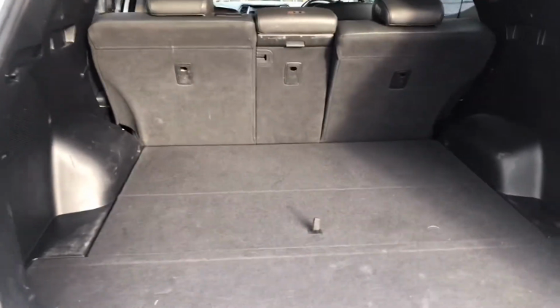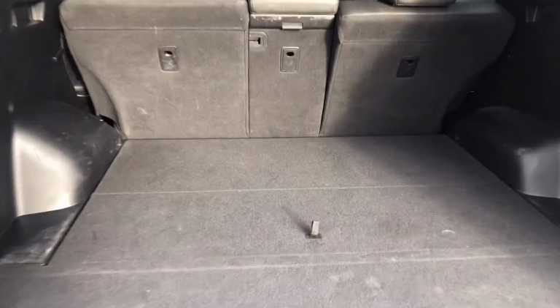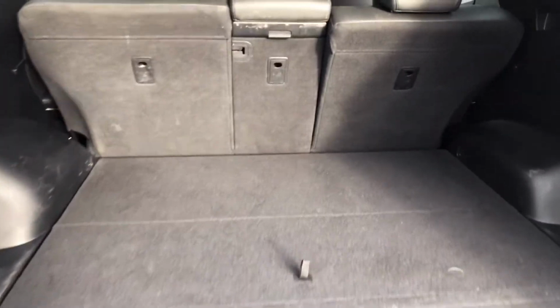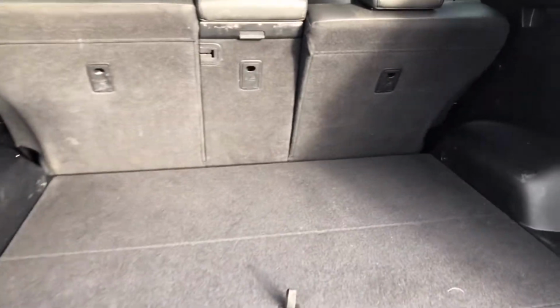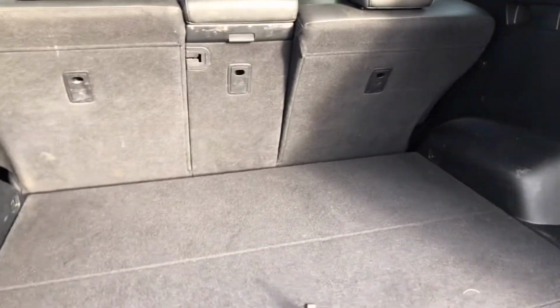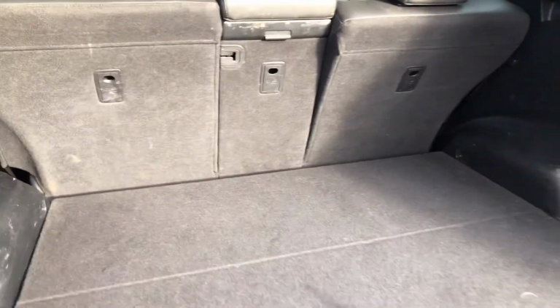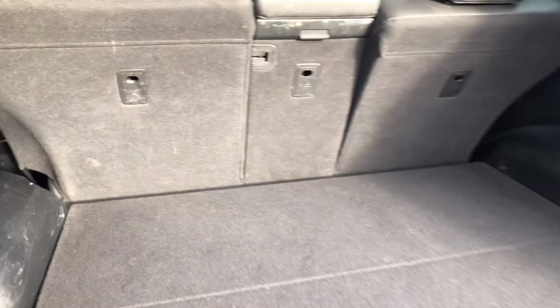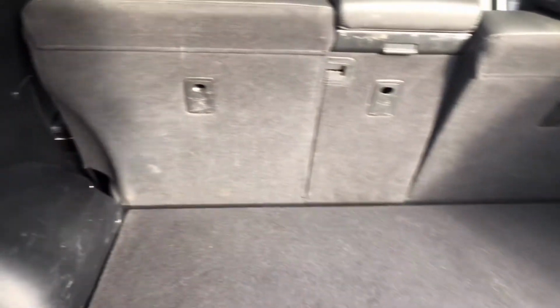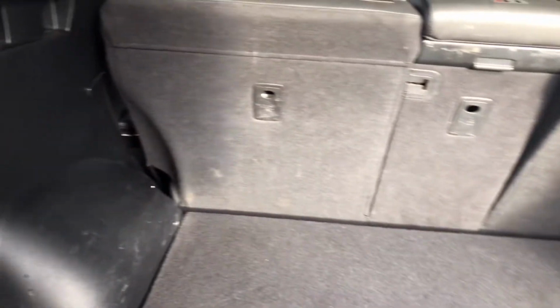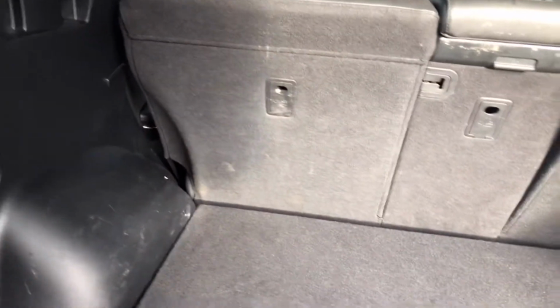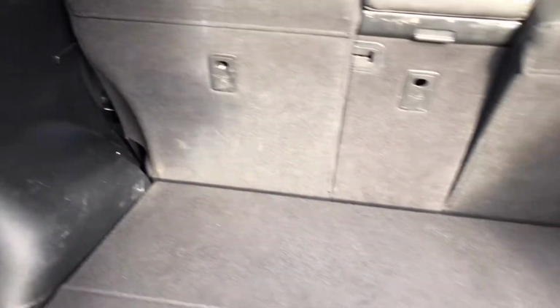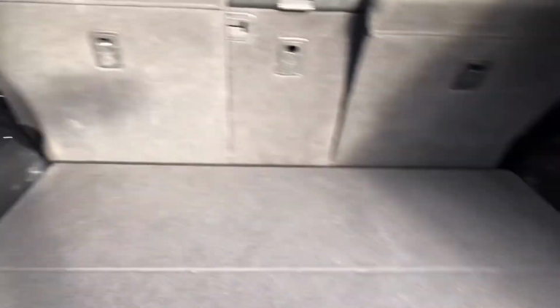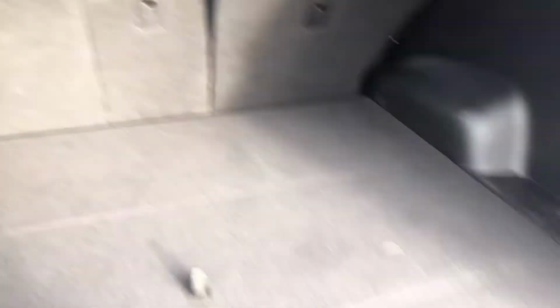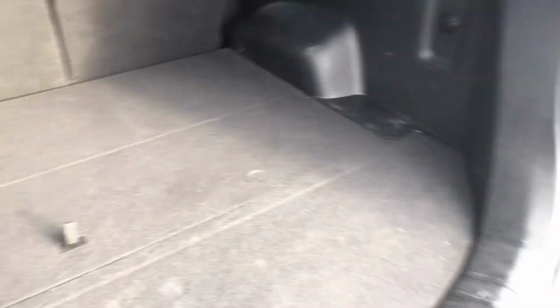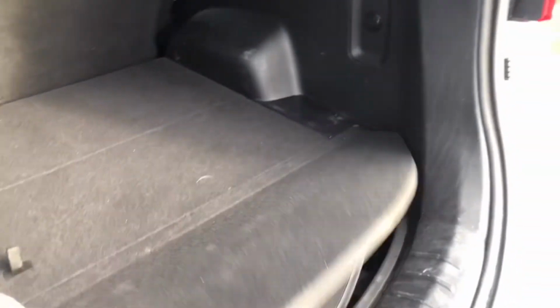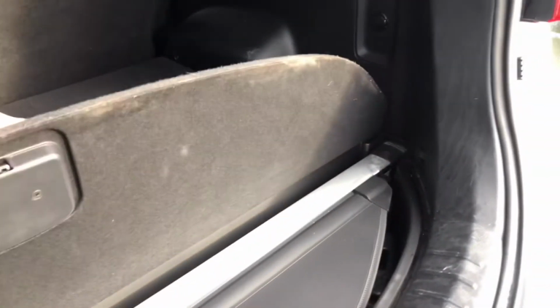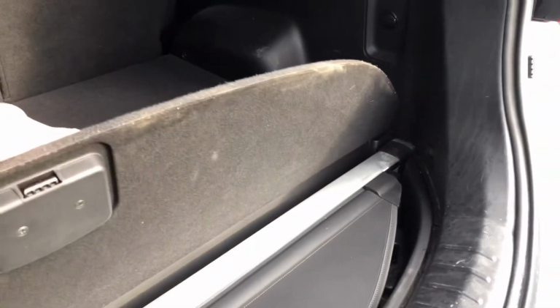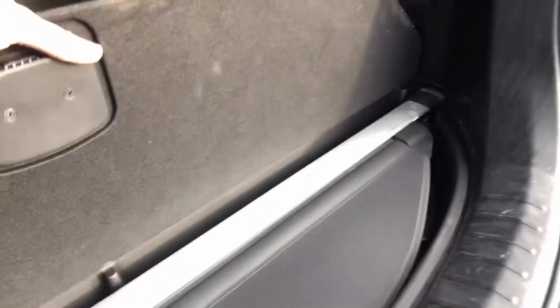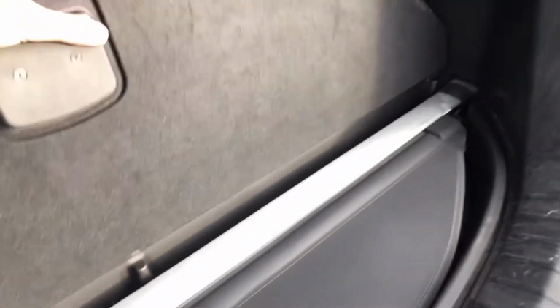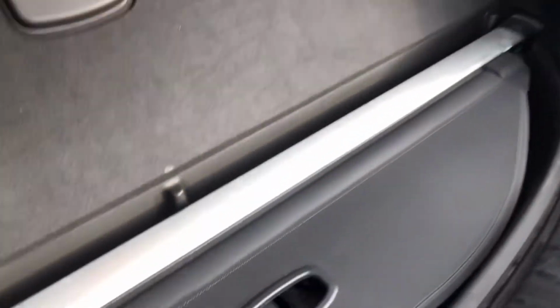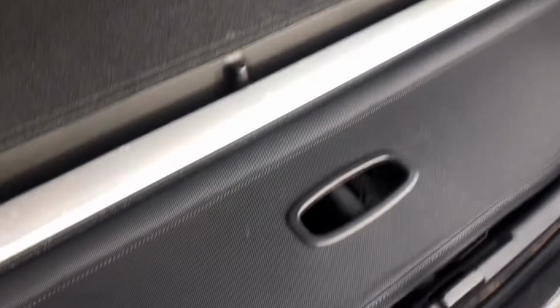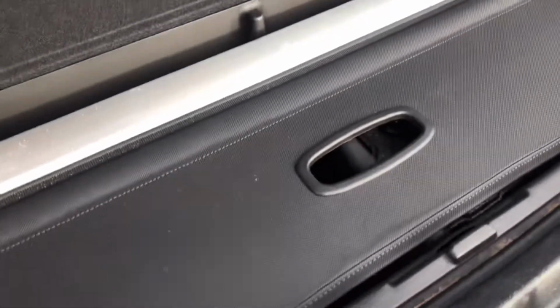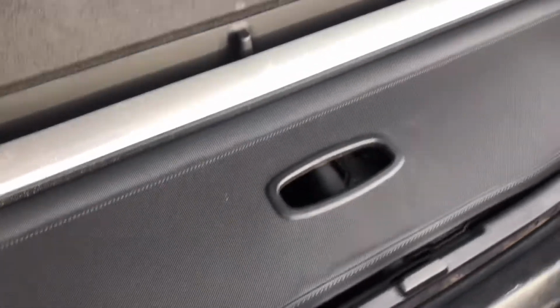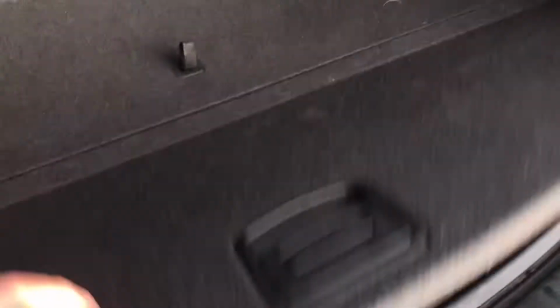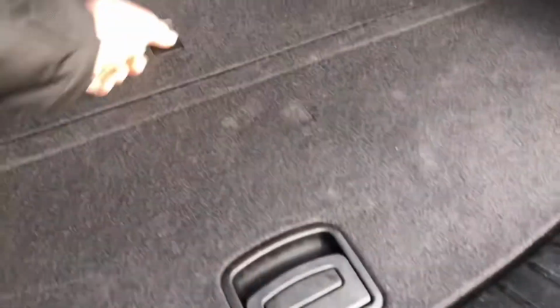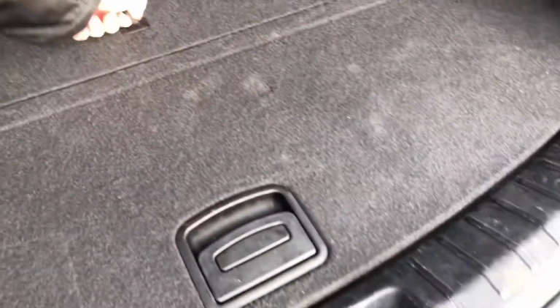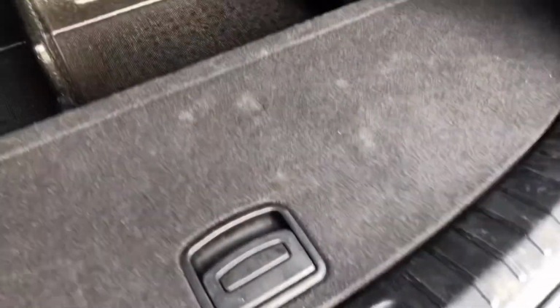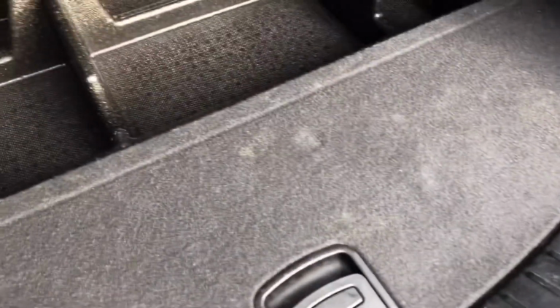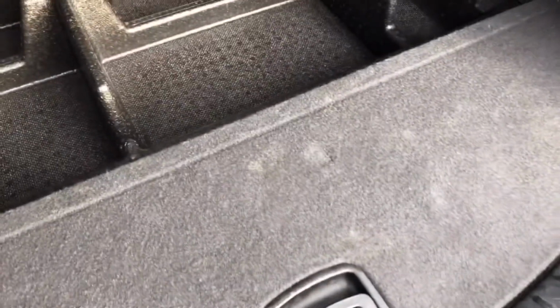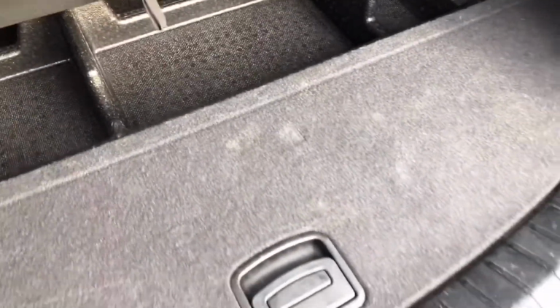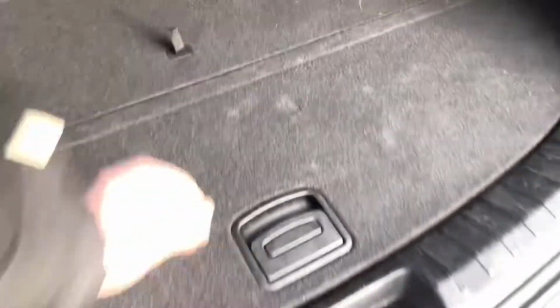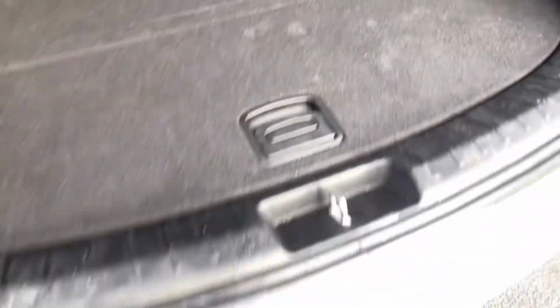Huge boot area. The car has just come in and hasn't been valeted yet. We've got the load cover and some fancy storage.